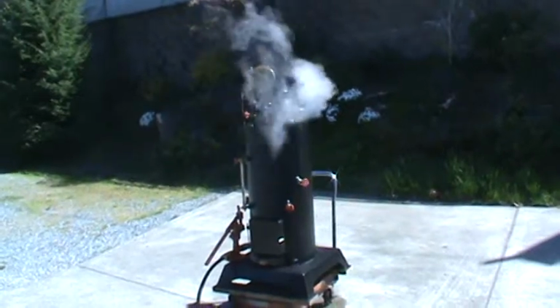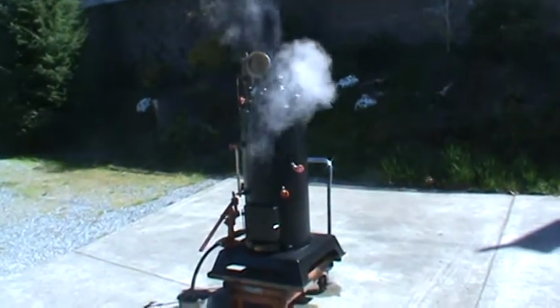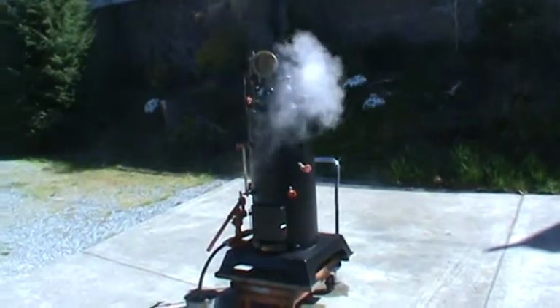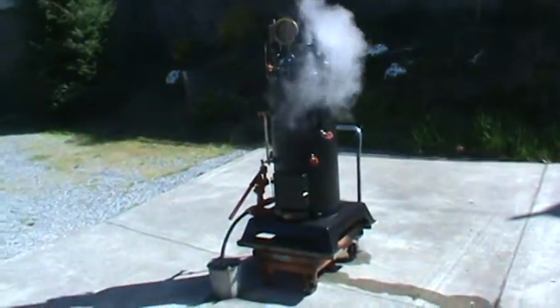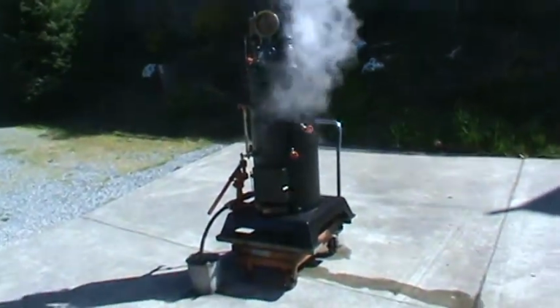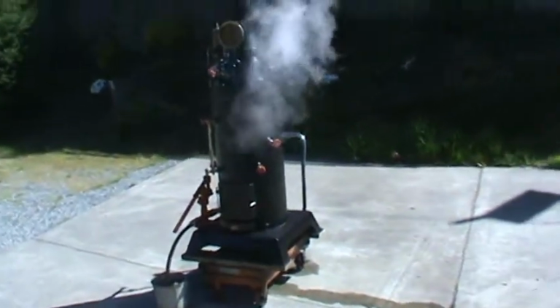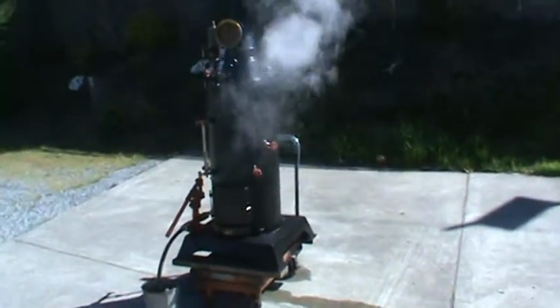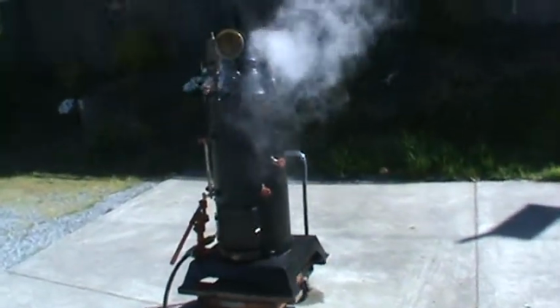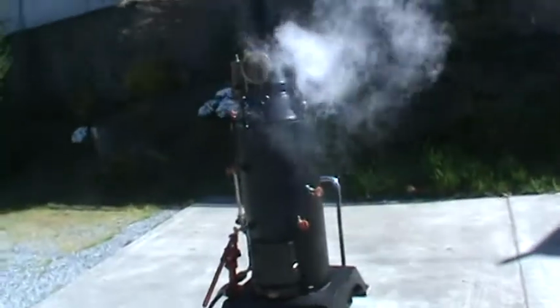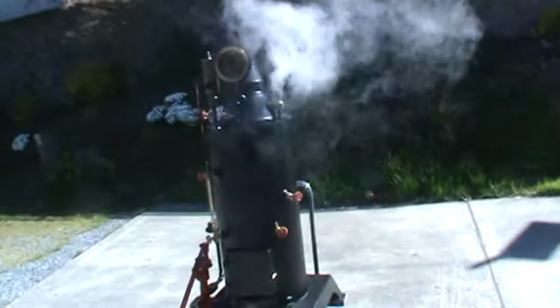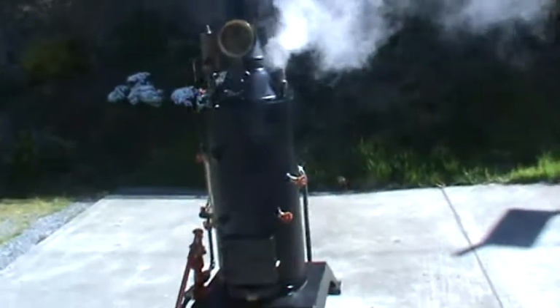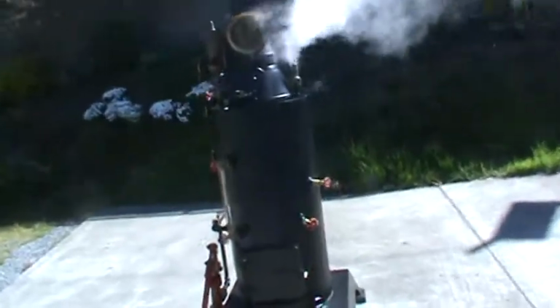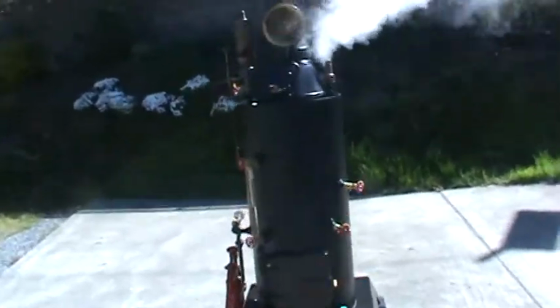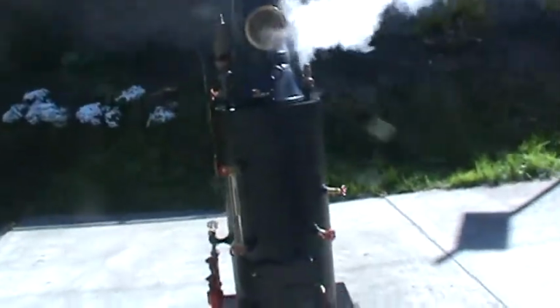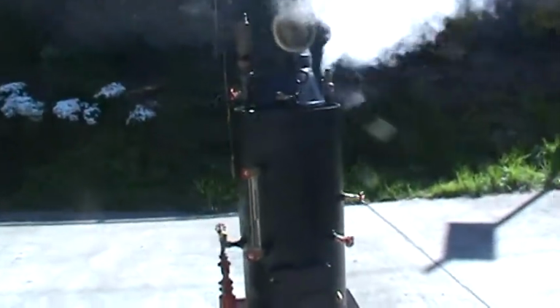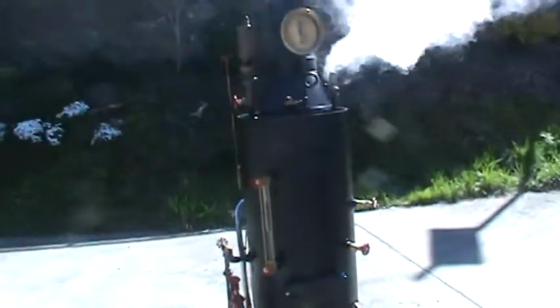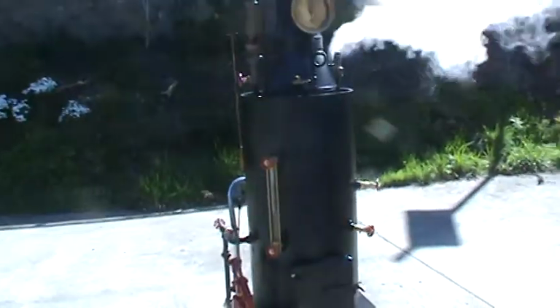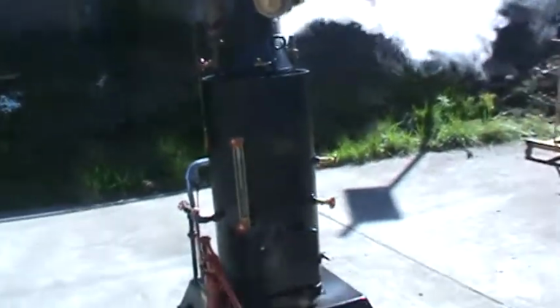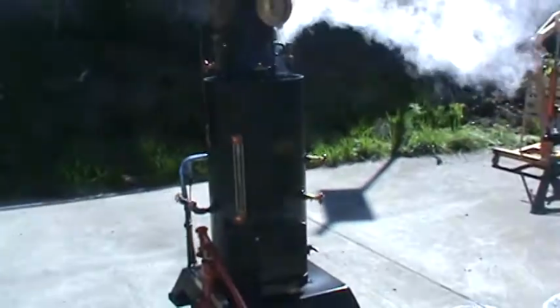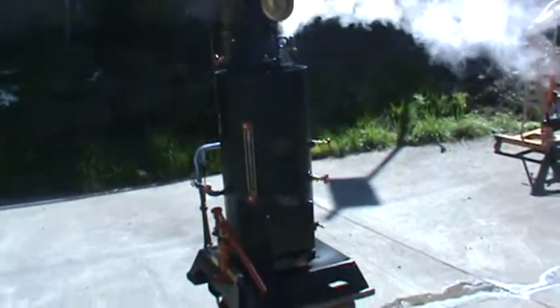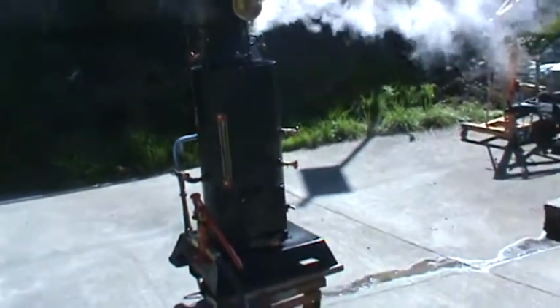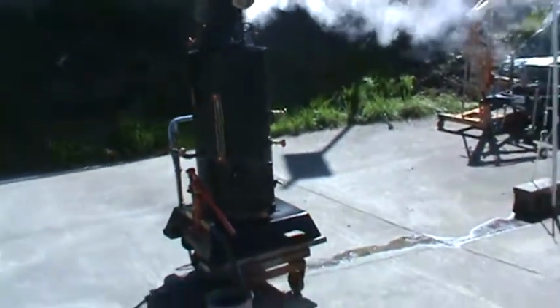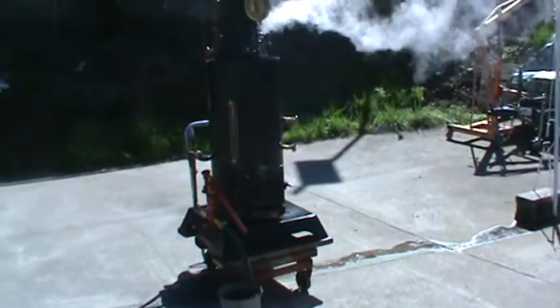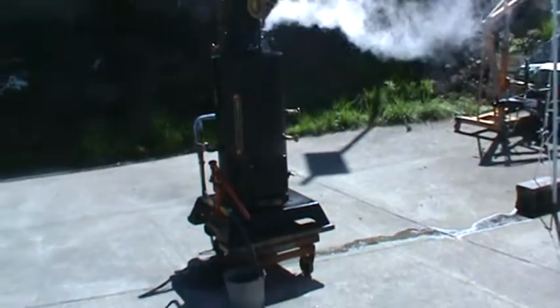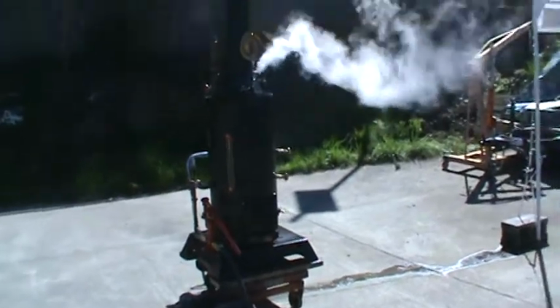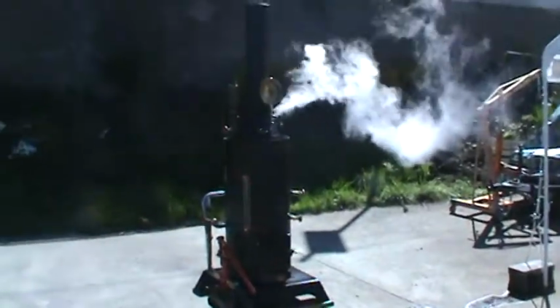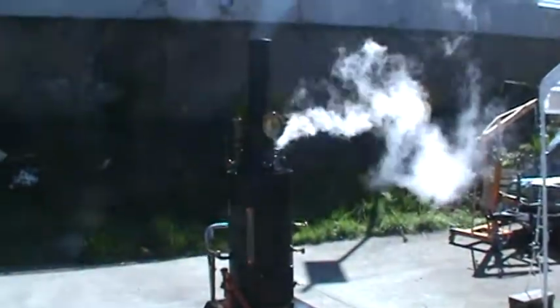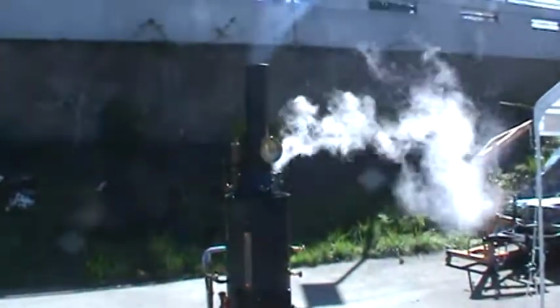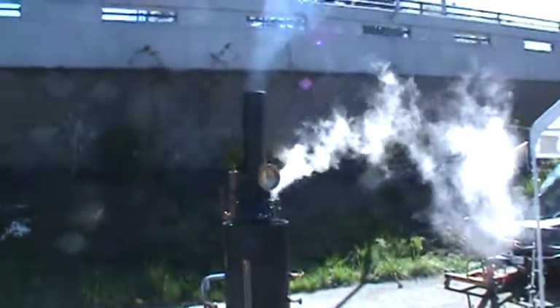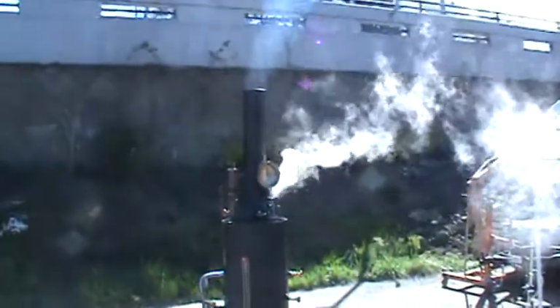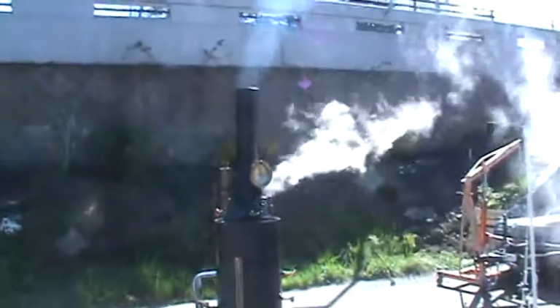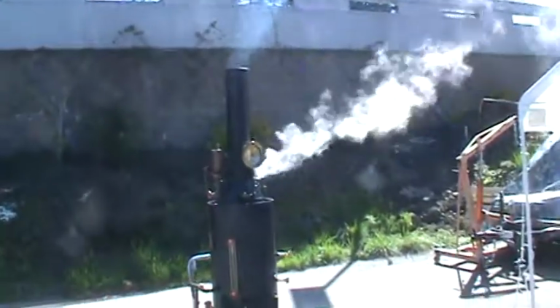Here's my next boiler. 18 inch diameter, 38 inches high — this is the boiler itself. The base on it is 24 square, and the top of the stack is 80 inches.